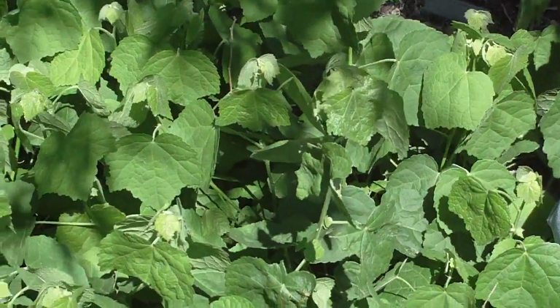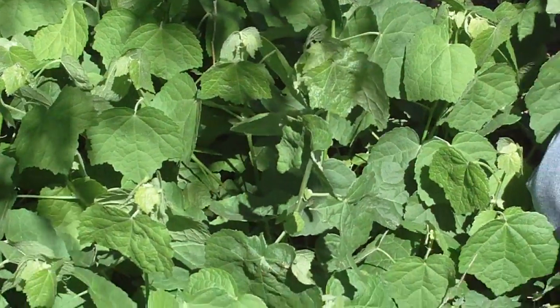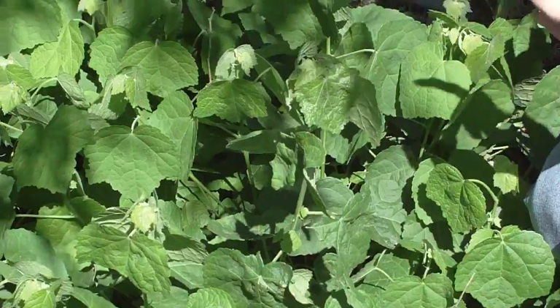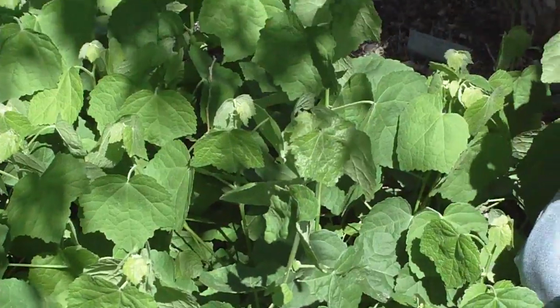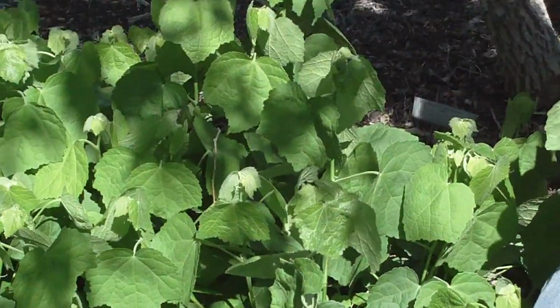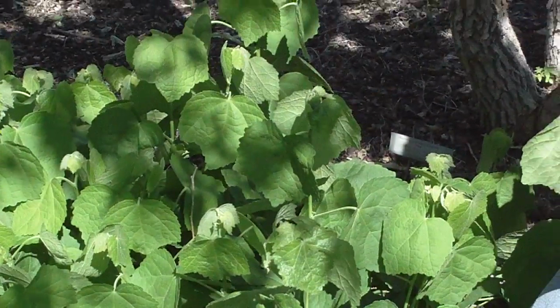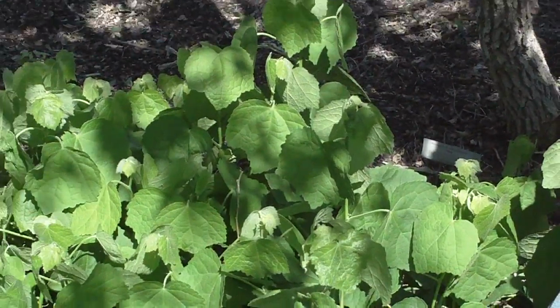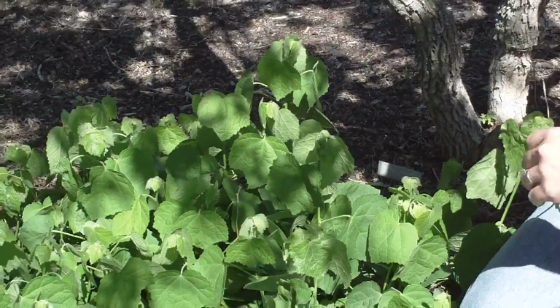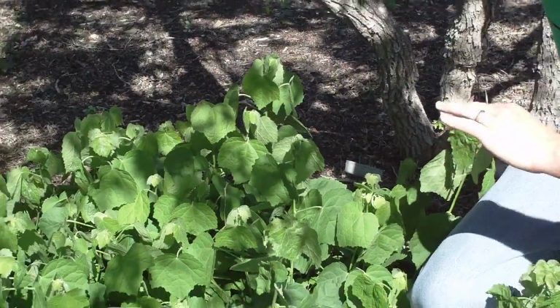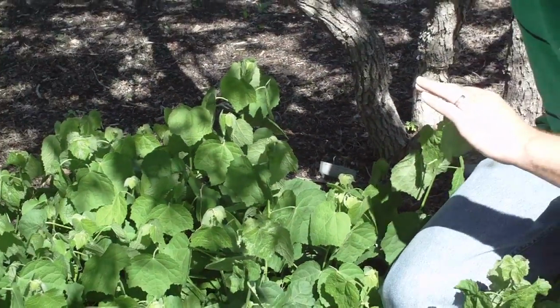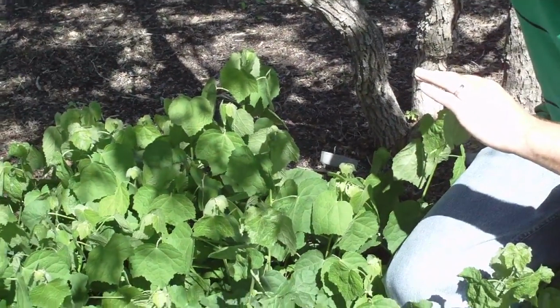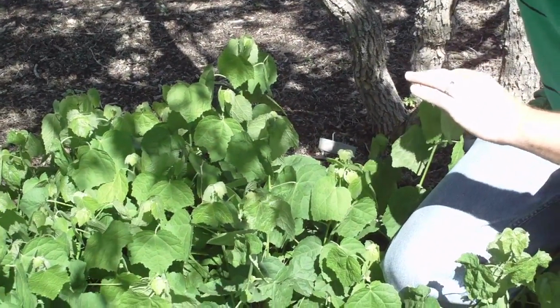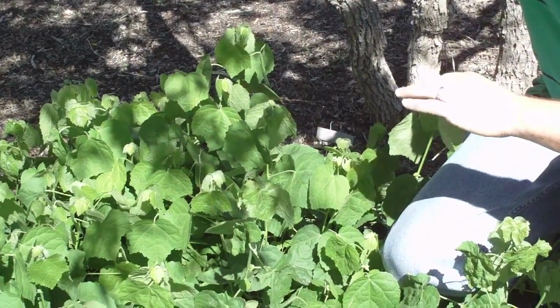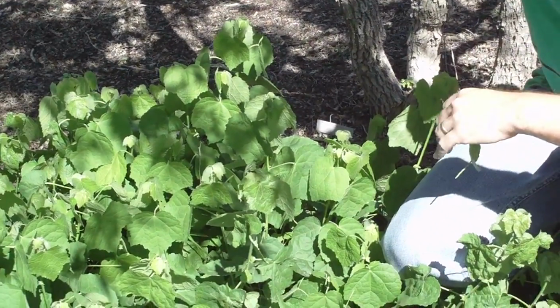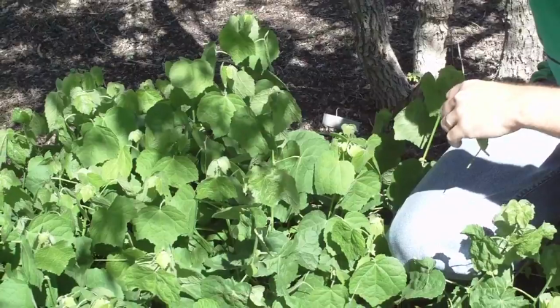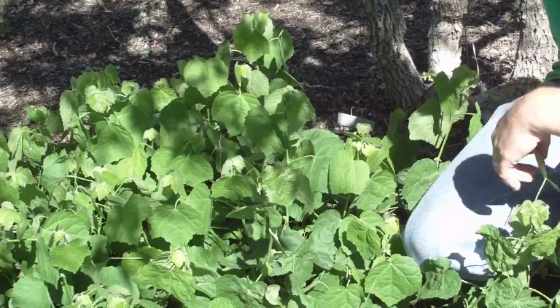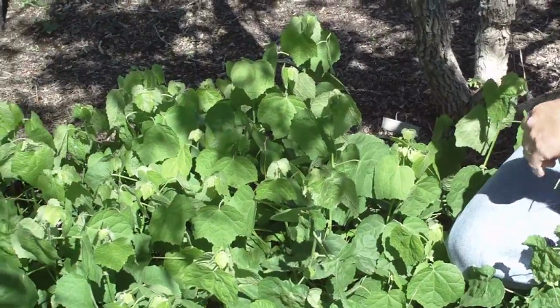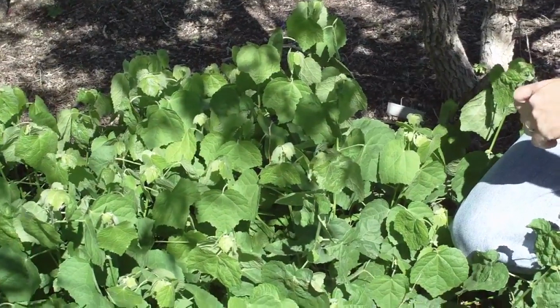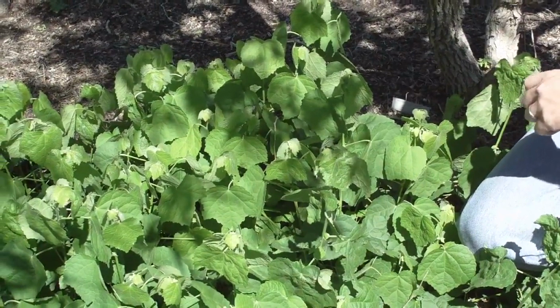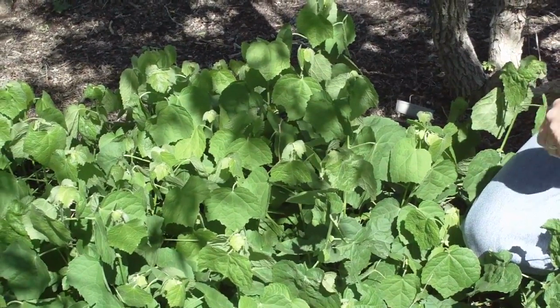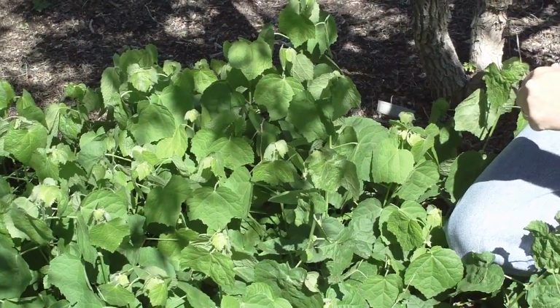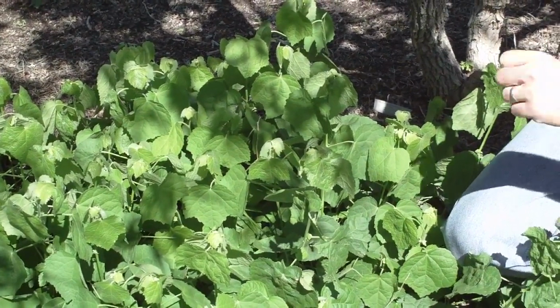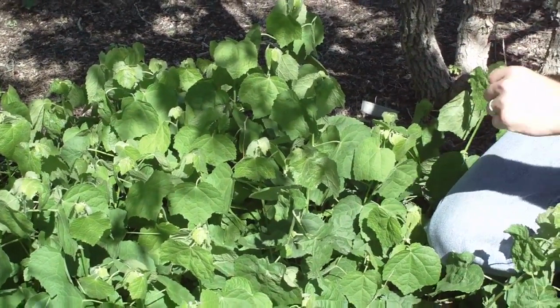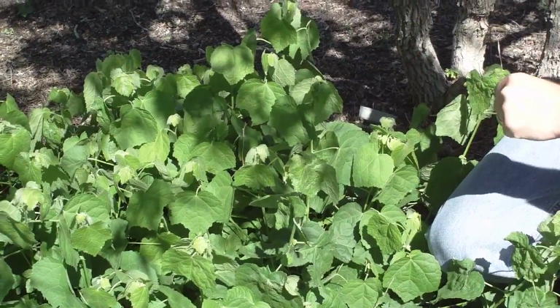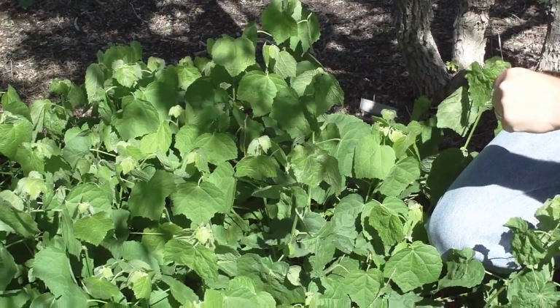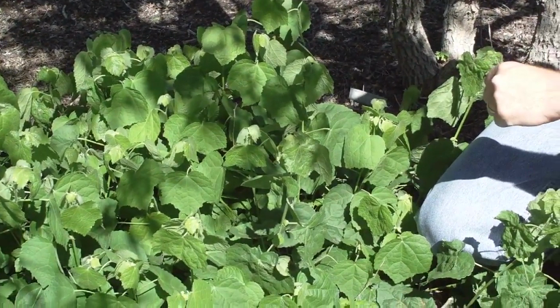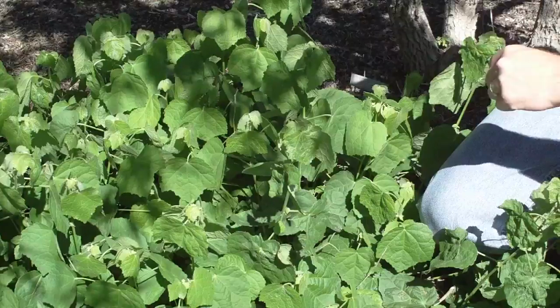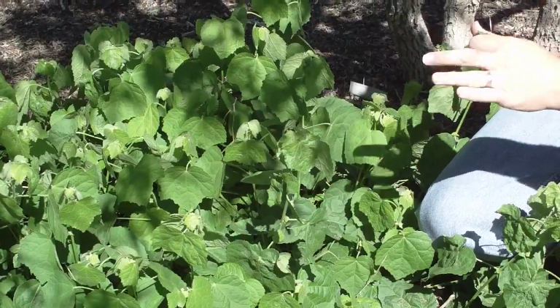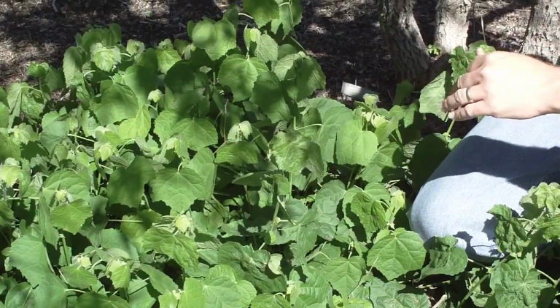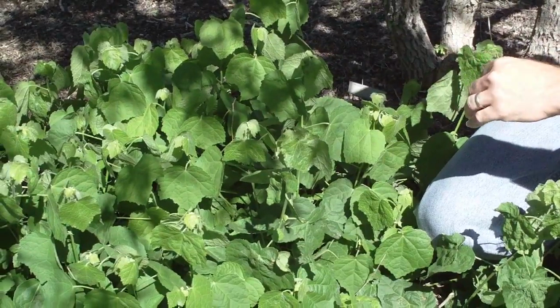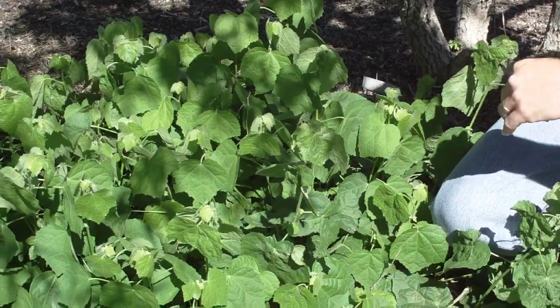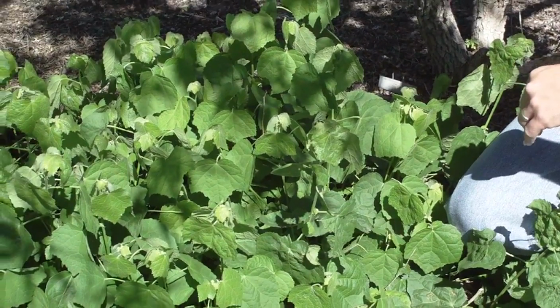They'll get up to be anywhere from three to eight feet tall, depending on the particular cultivar. There are some giant cultivars that get up to eight feet tall, while this one typically gets to maybe four to five feet — about average.